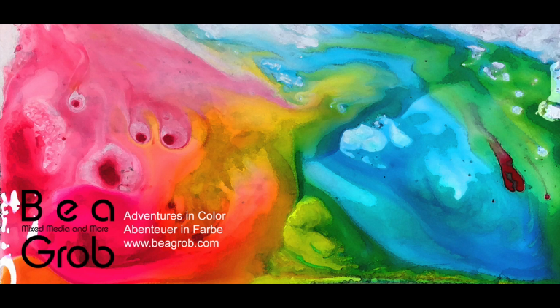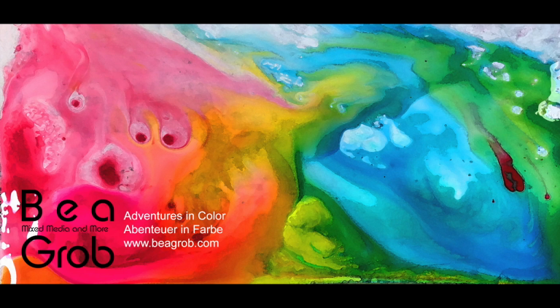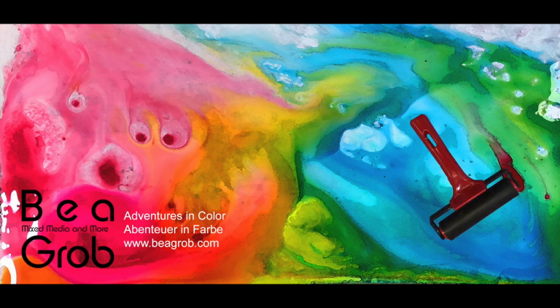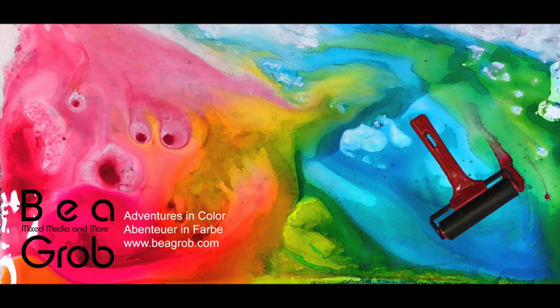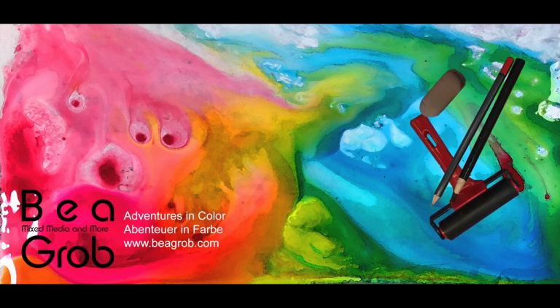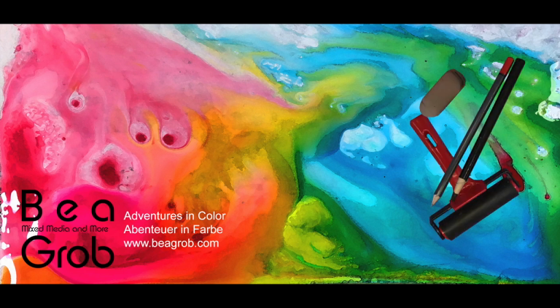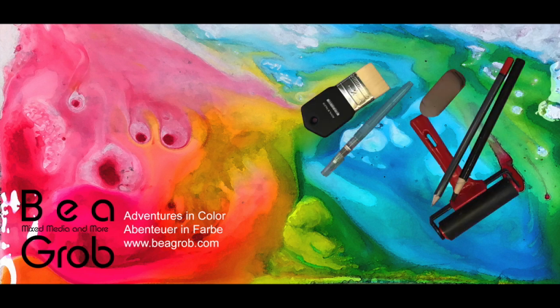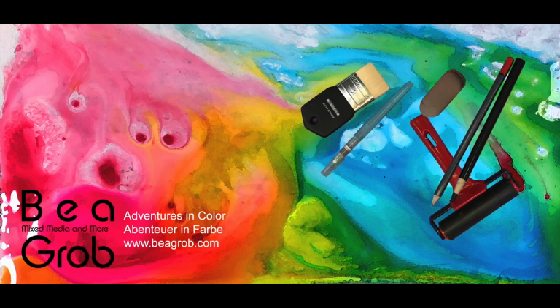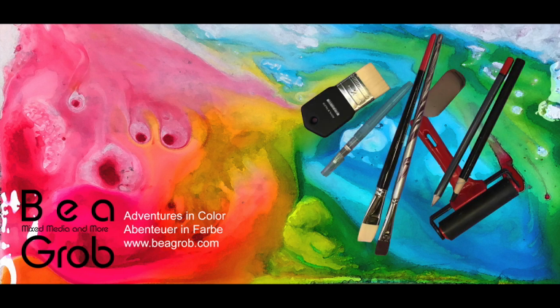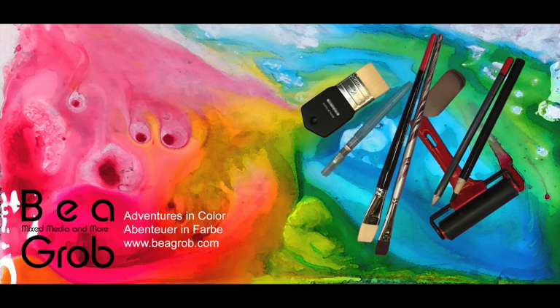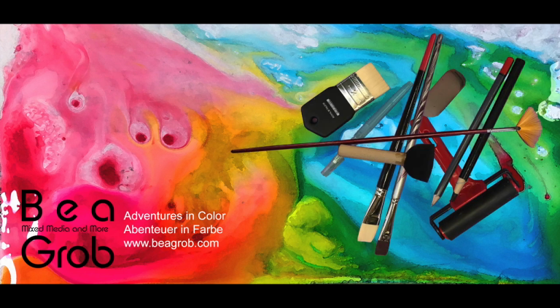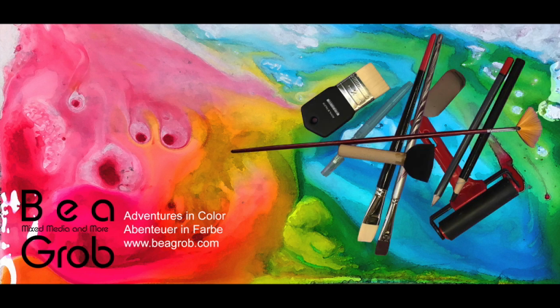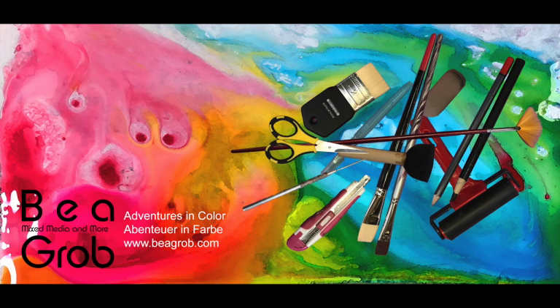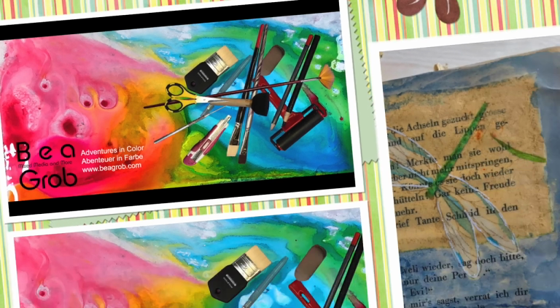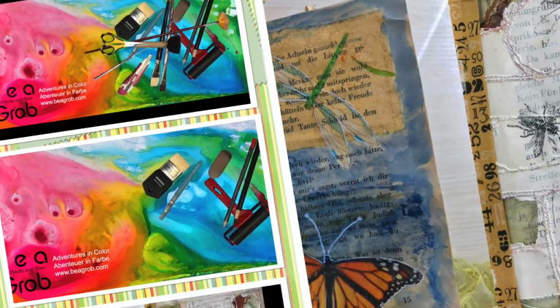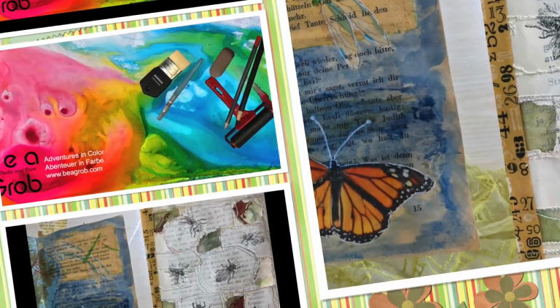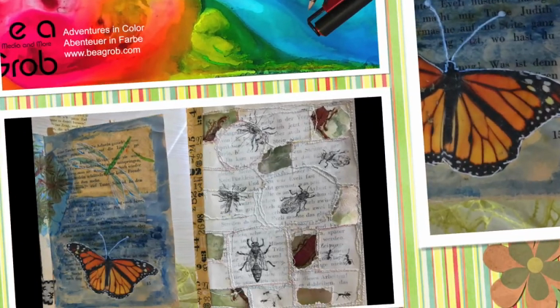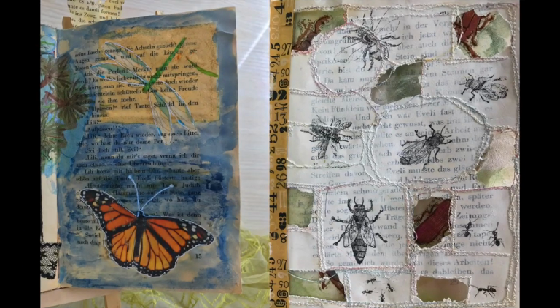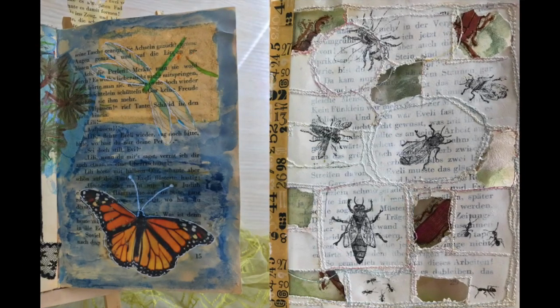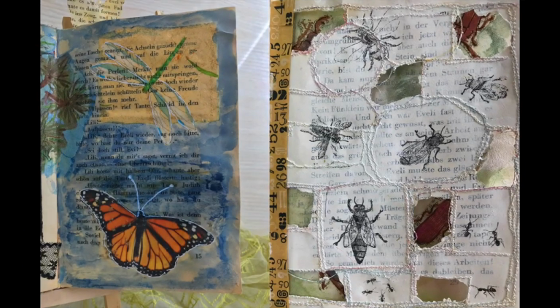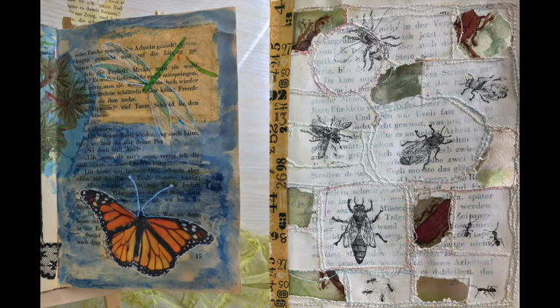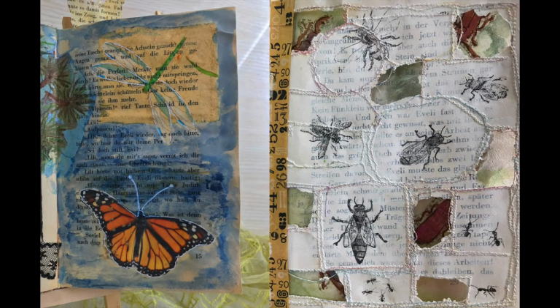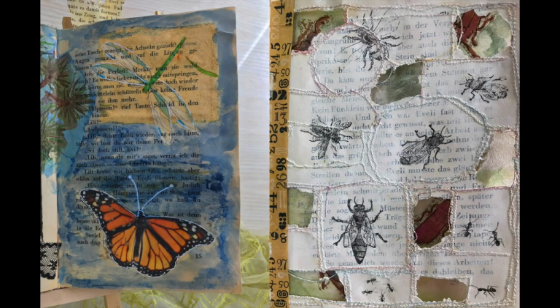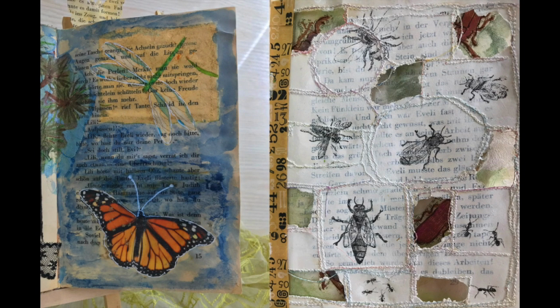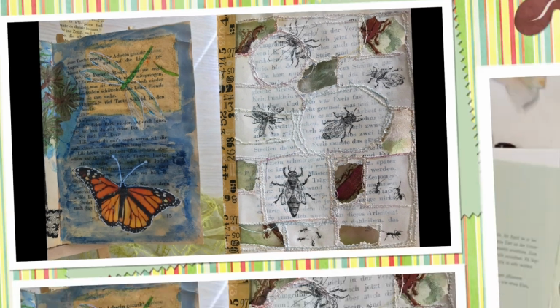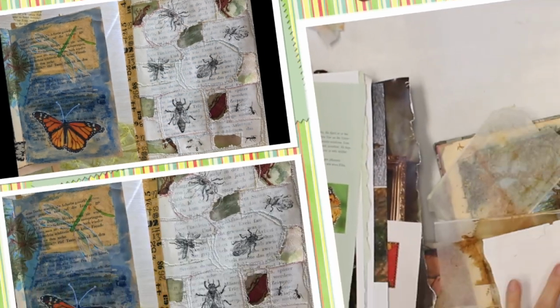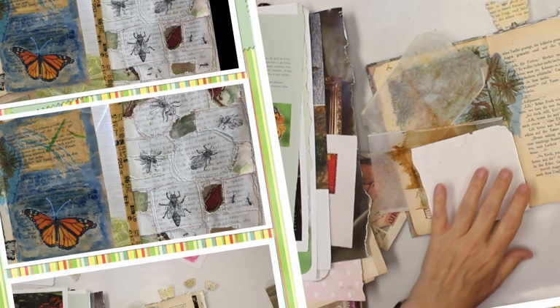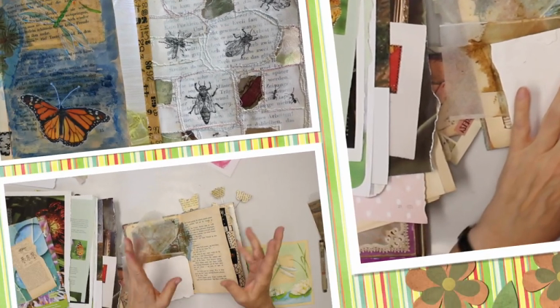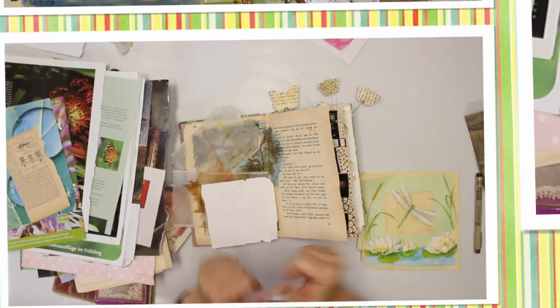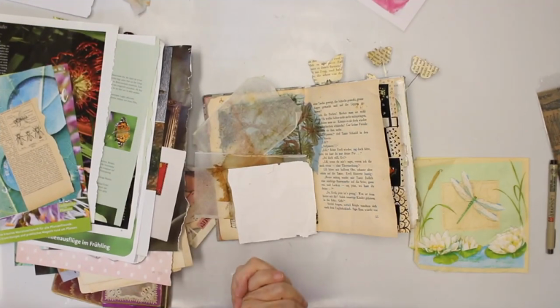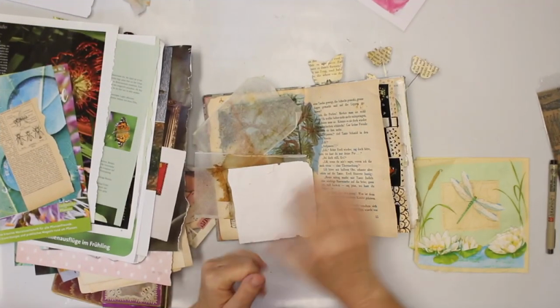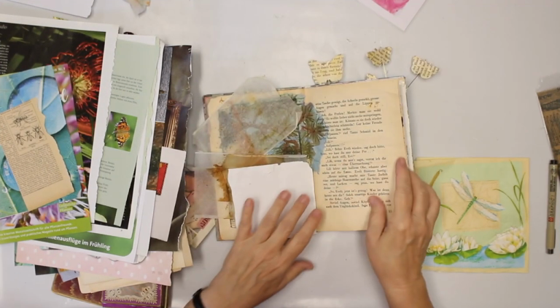Welcome to my channel where you find all about mixed media art journaling, assemblage, and anything else that sparks my interest. Hi, my name is Bea Grob and I'm glad you are here today.